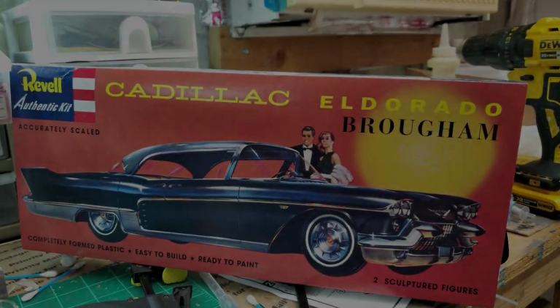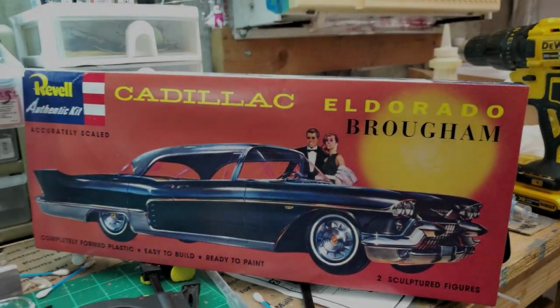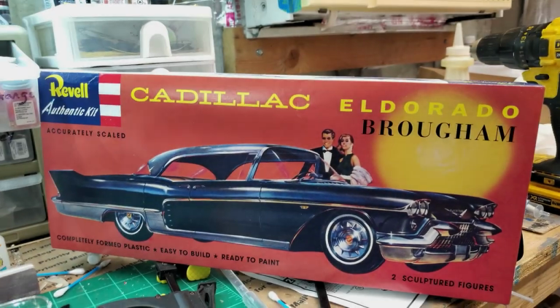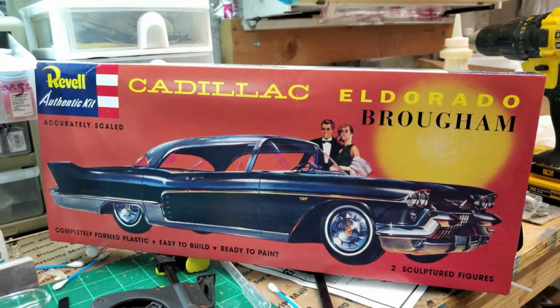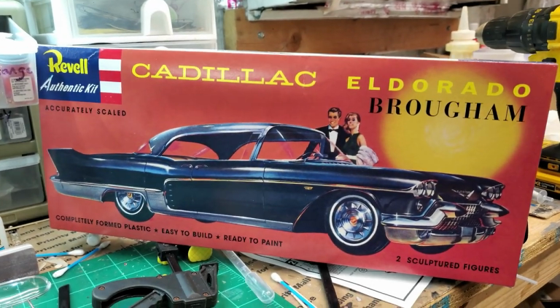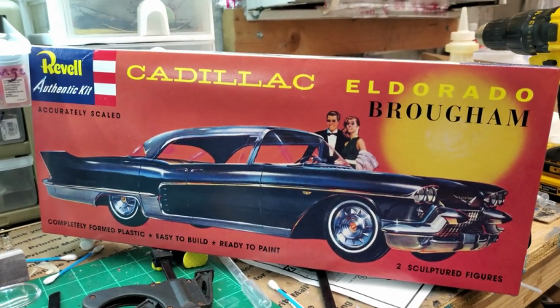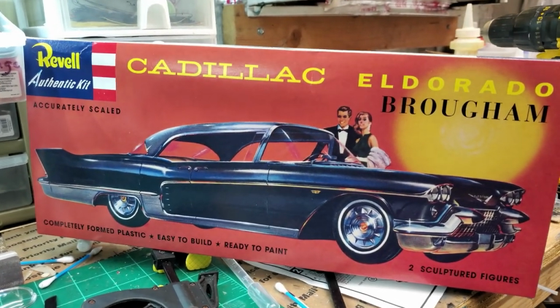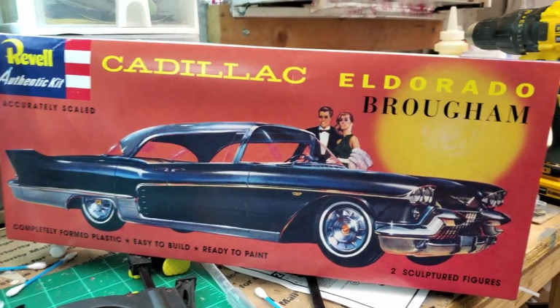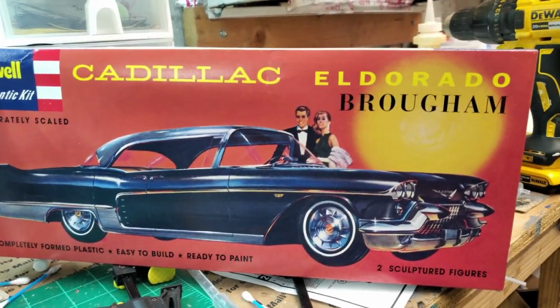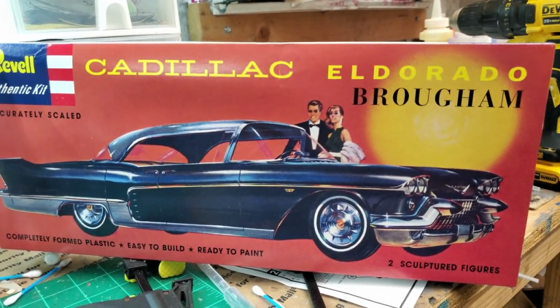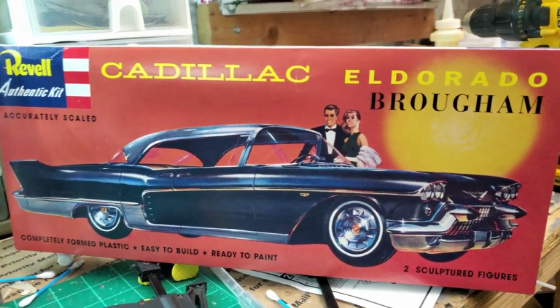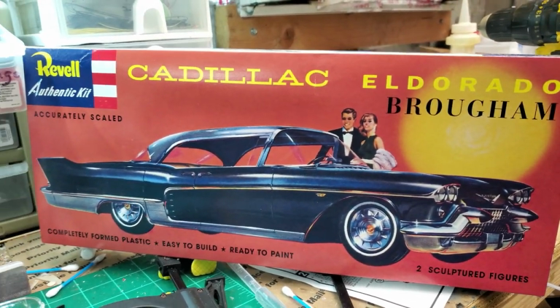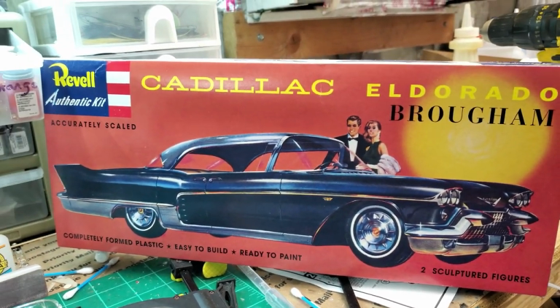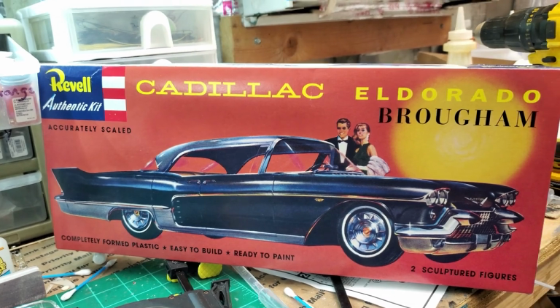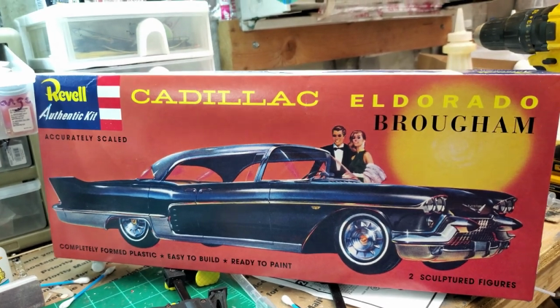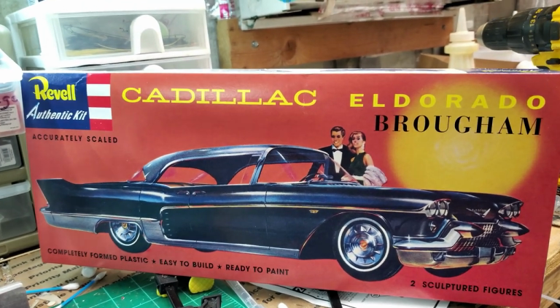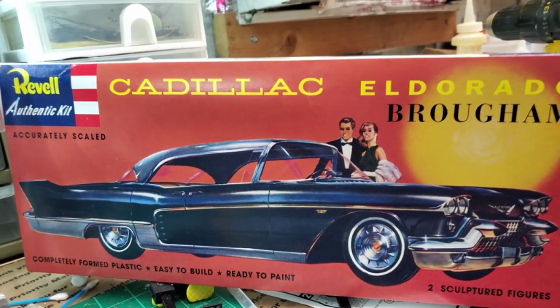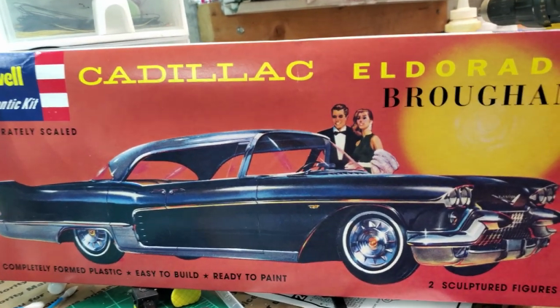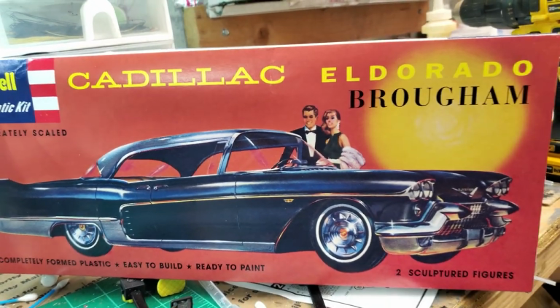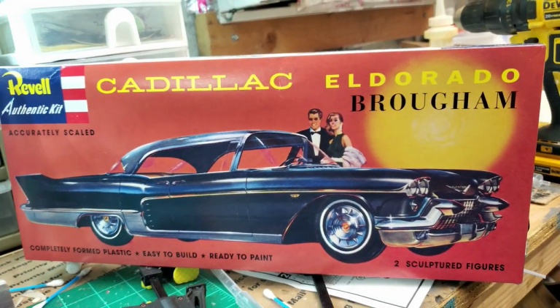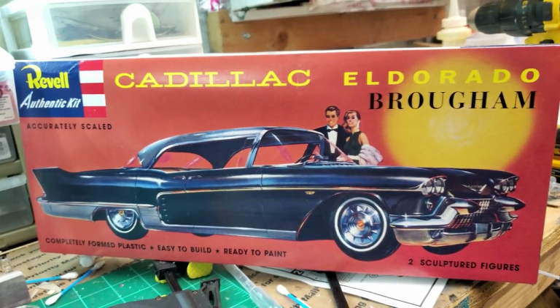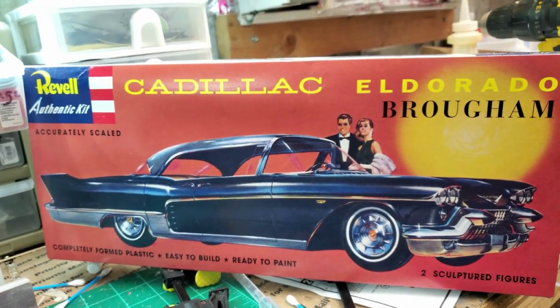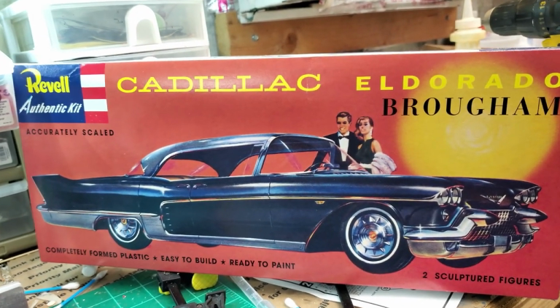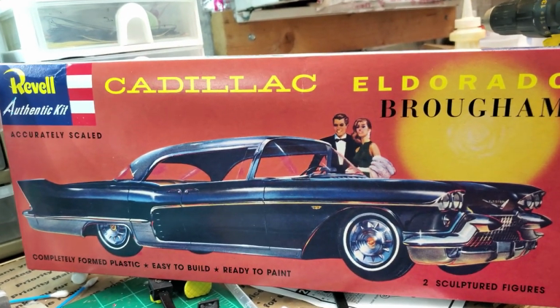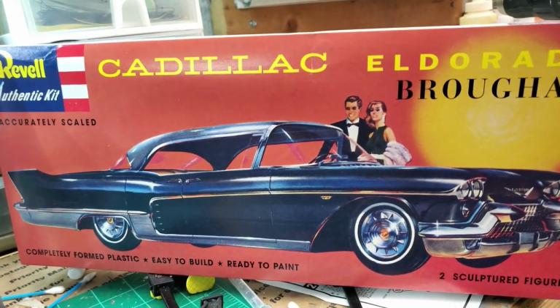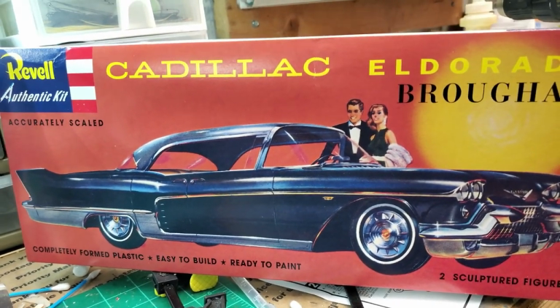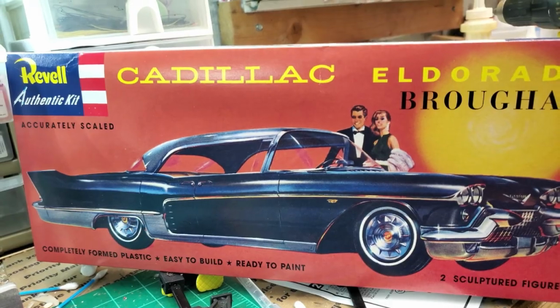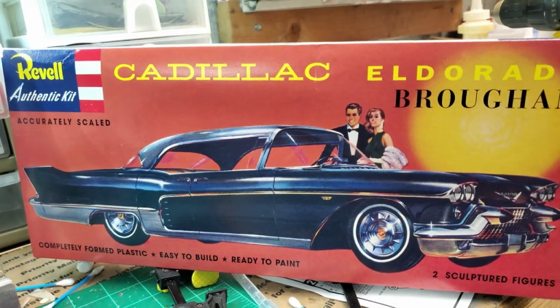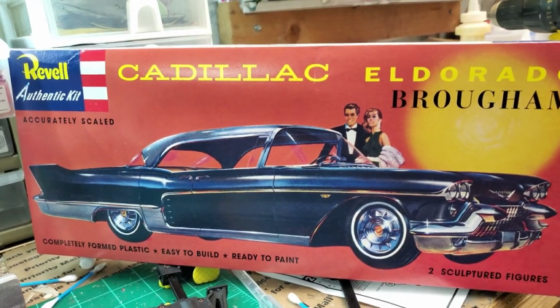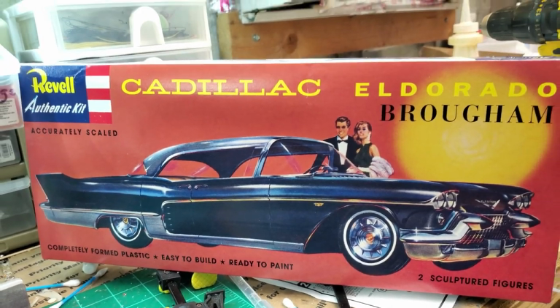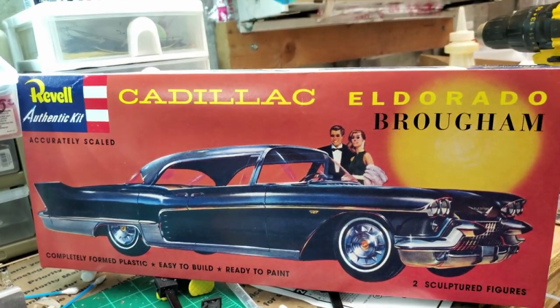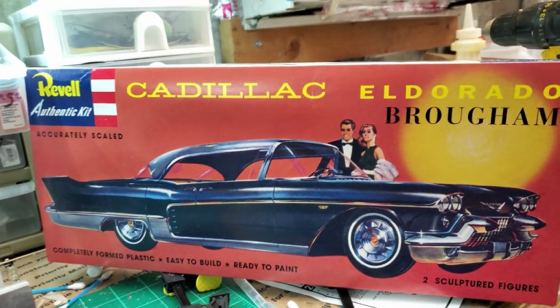Hey guys, welcome back to the channel. Back on the Cadillac Eldorado Brougham — that makes me laugh every time I say it. Brougham.